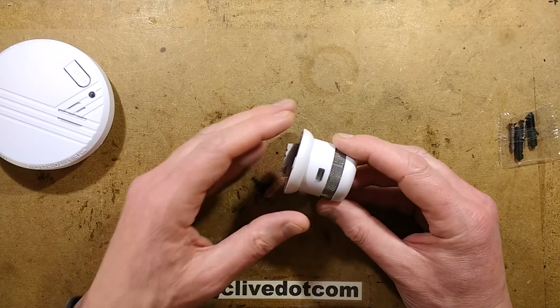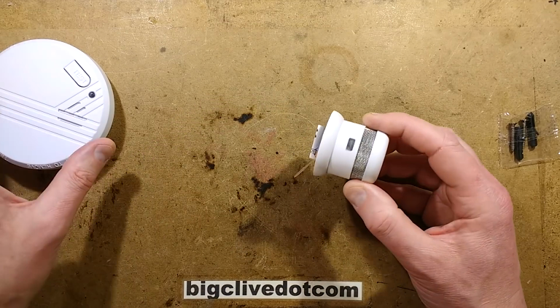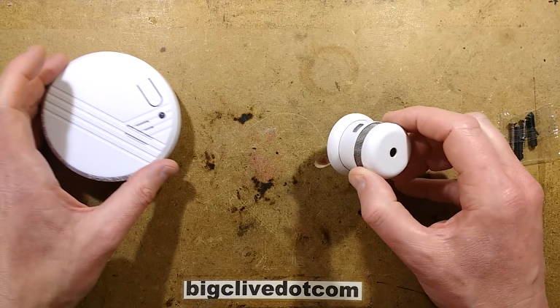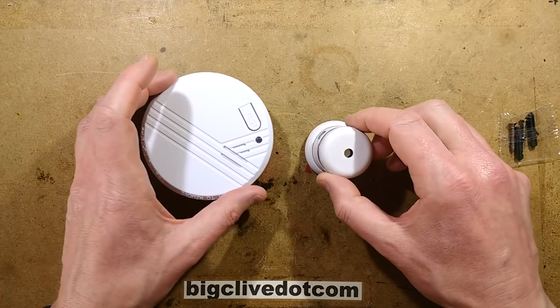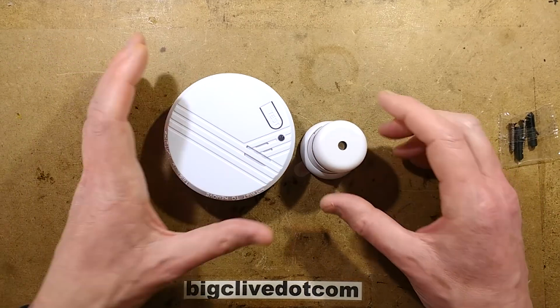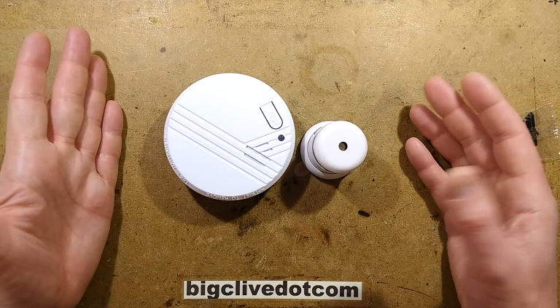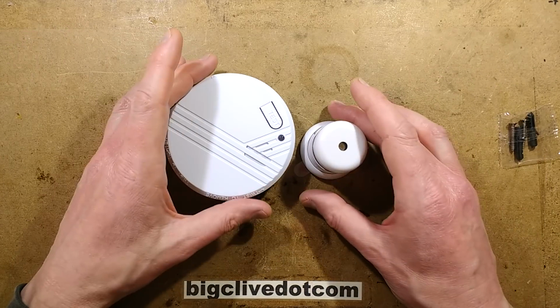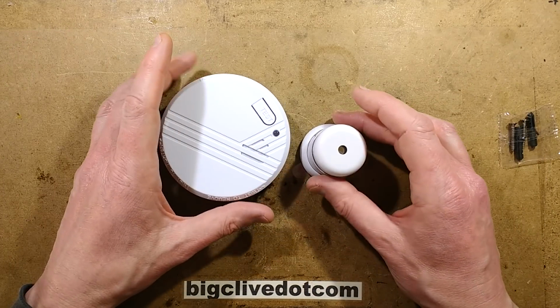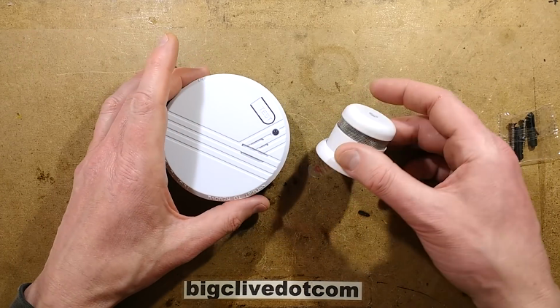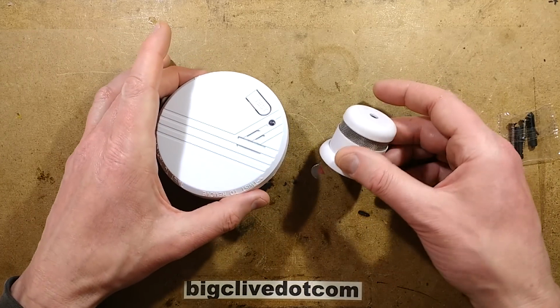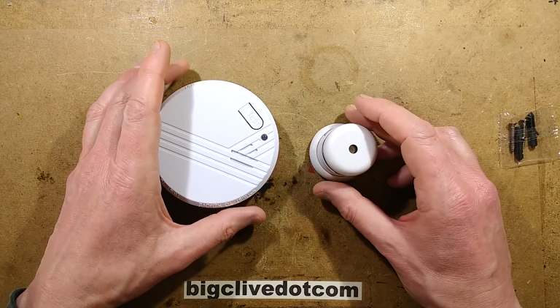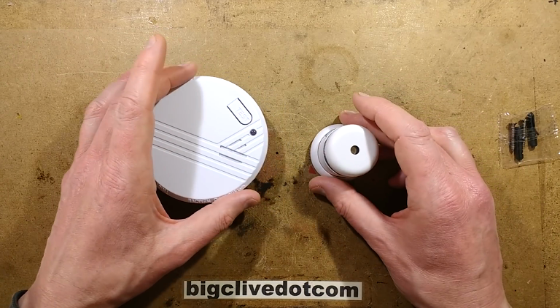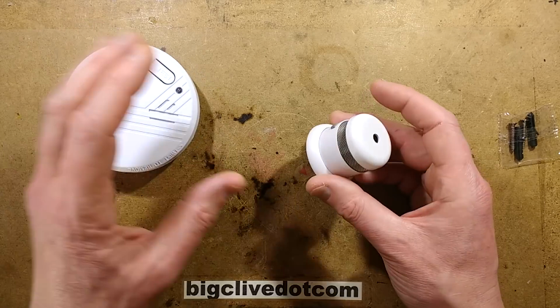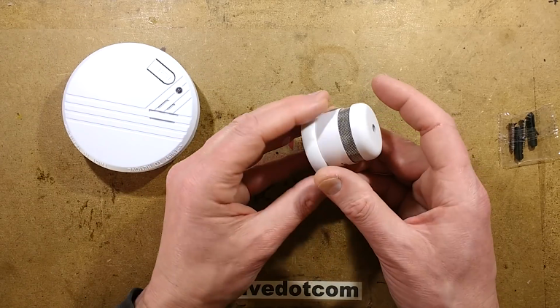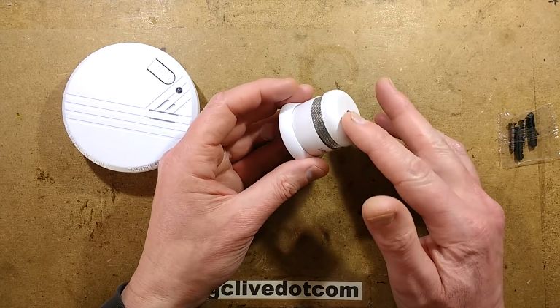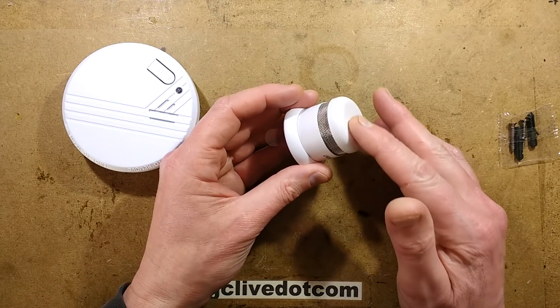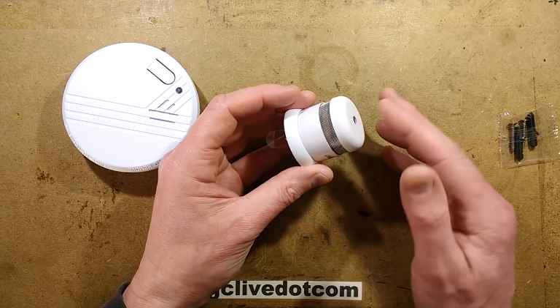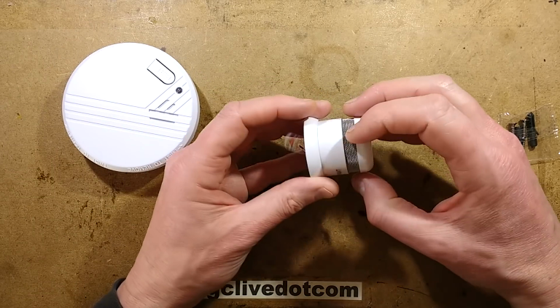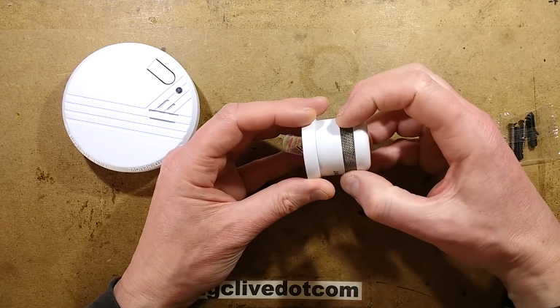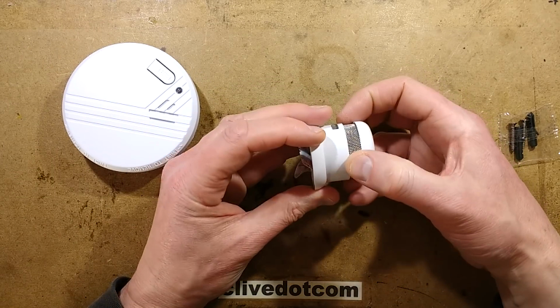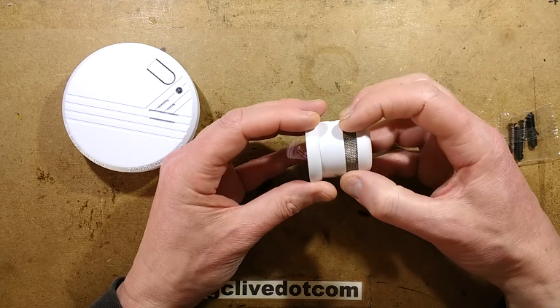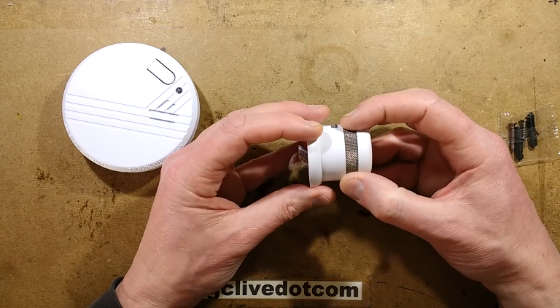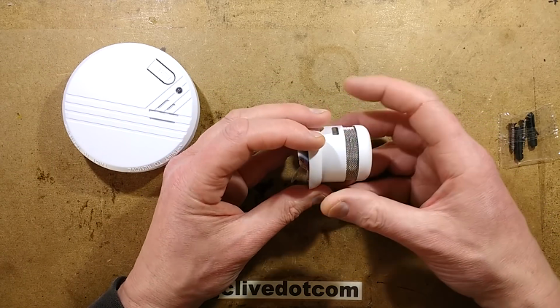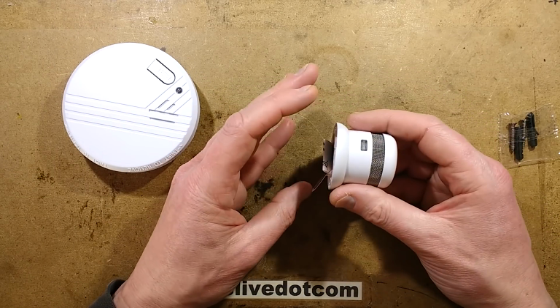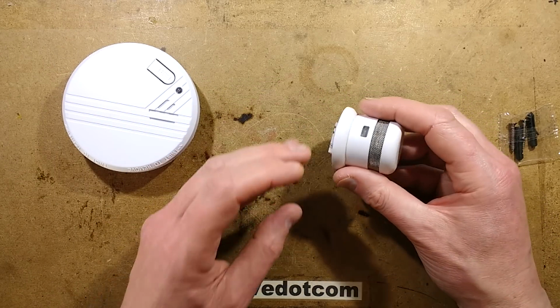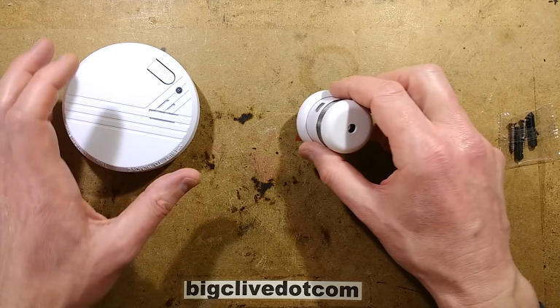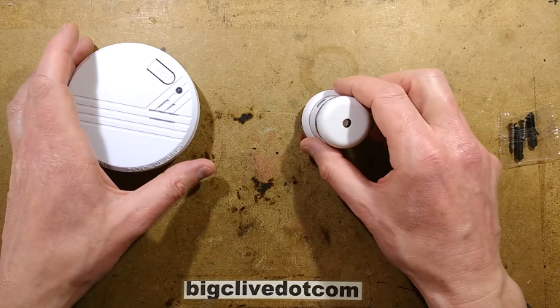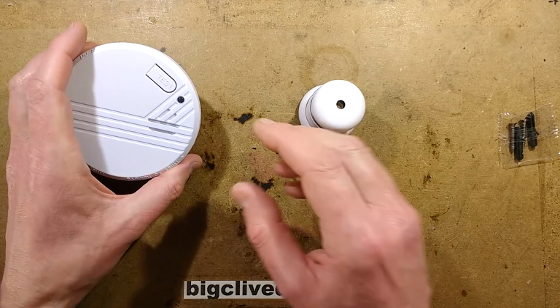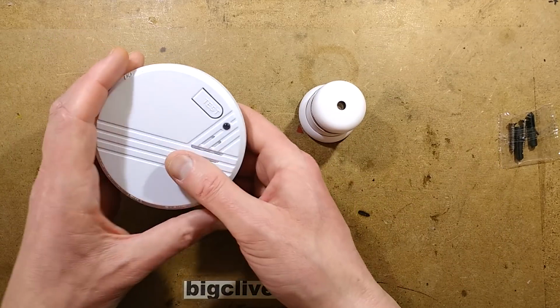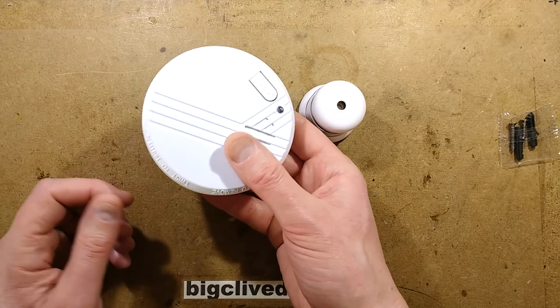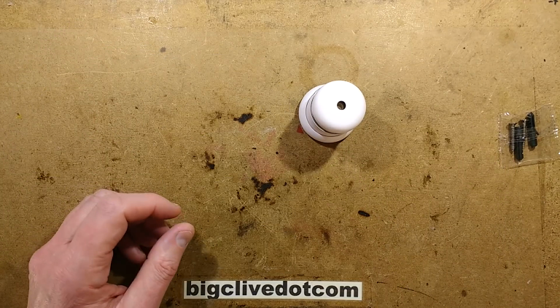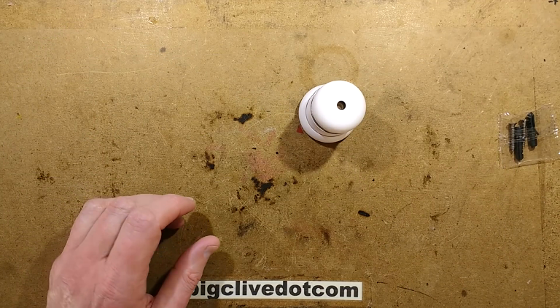When you compare it to the size of a traditional smoke detector, the size difference is significant. It almost looks just like a sounder on its own, but with this grill around it for actually letting the smoke in for the sensing aspect of it.